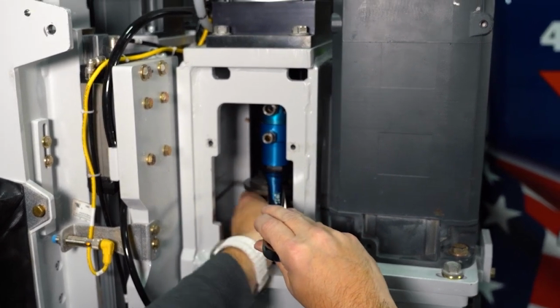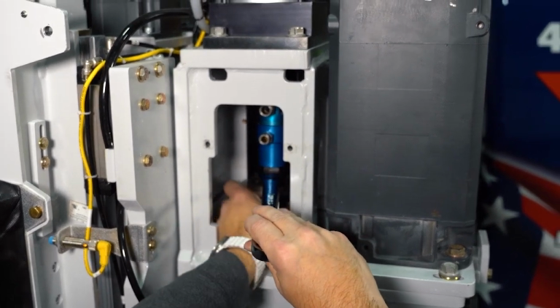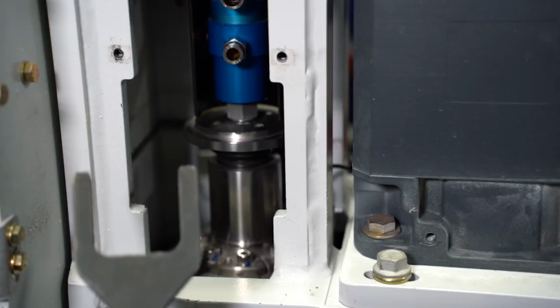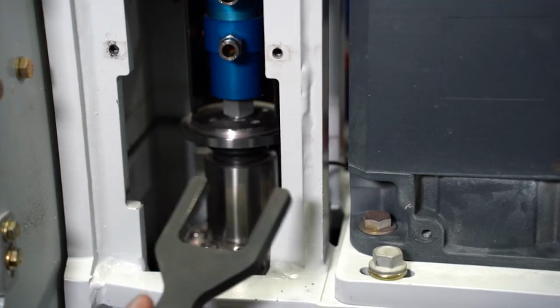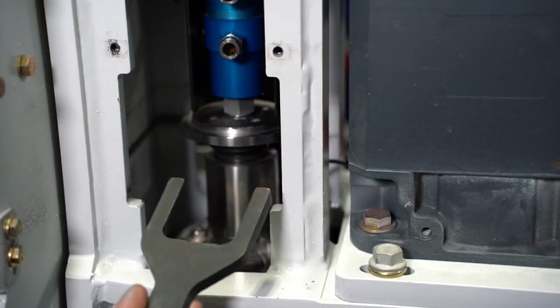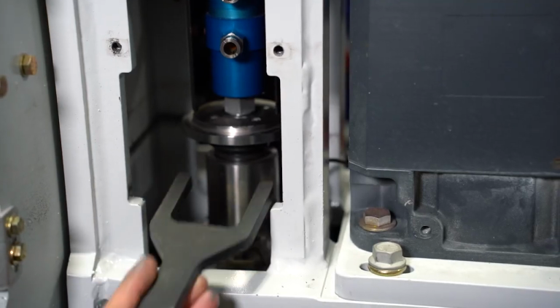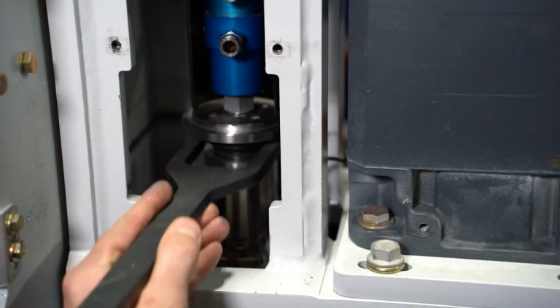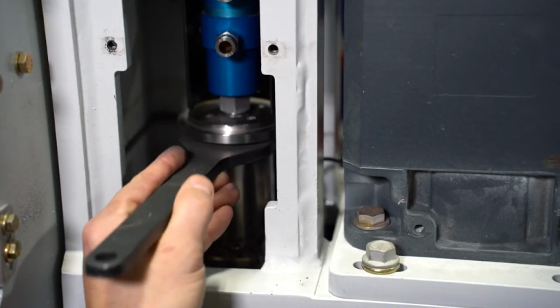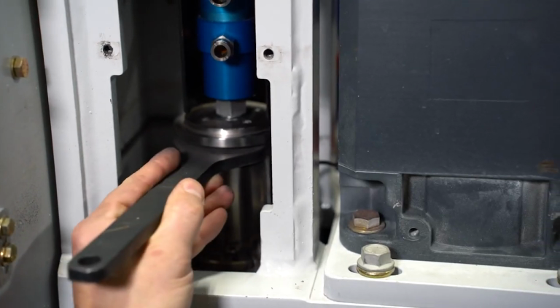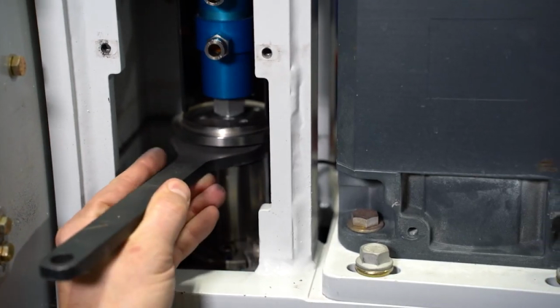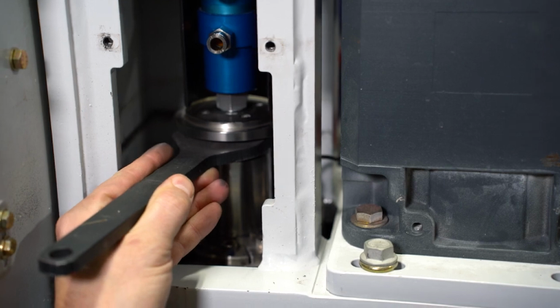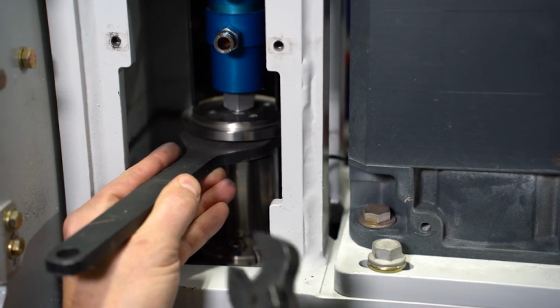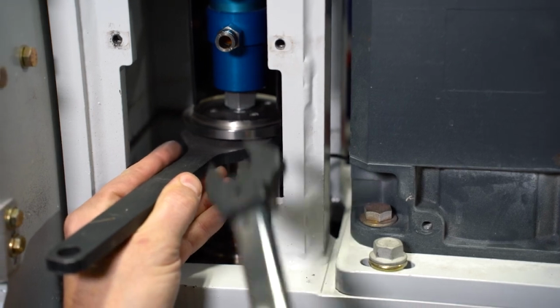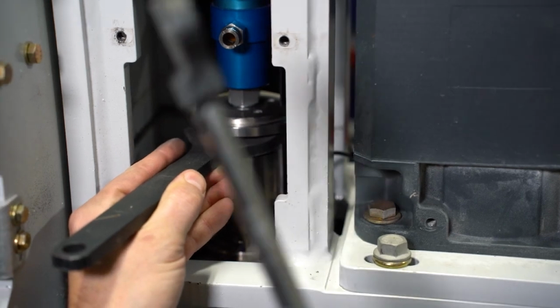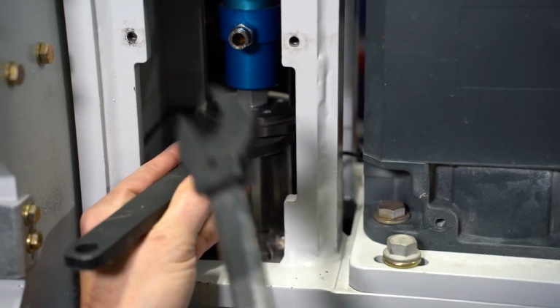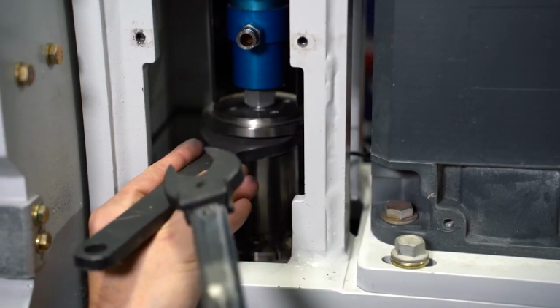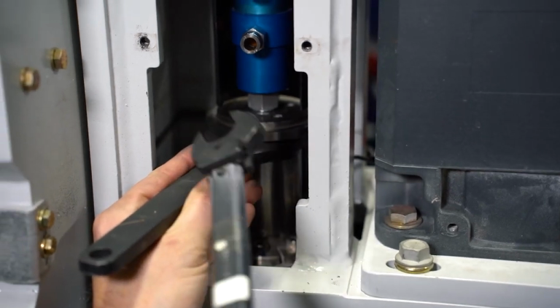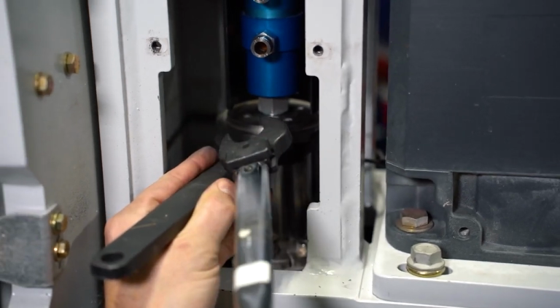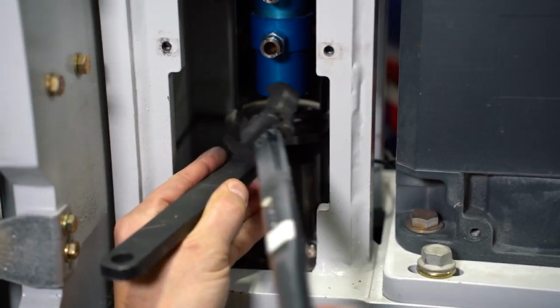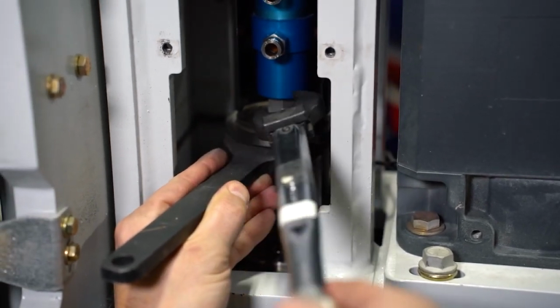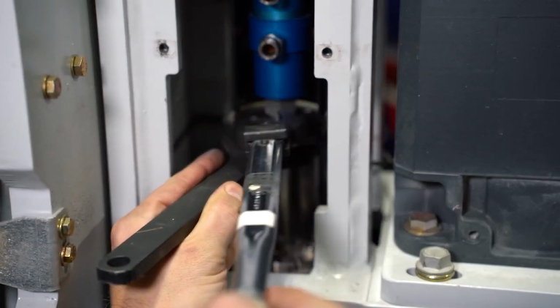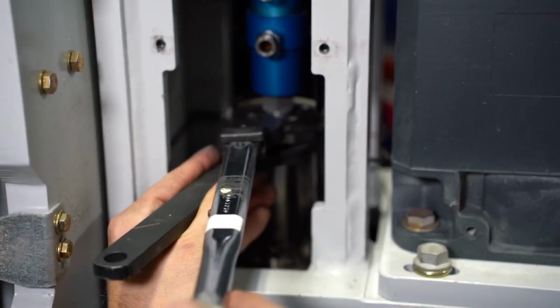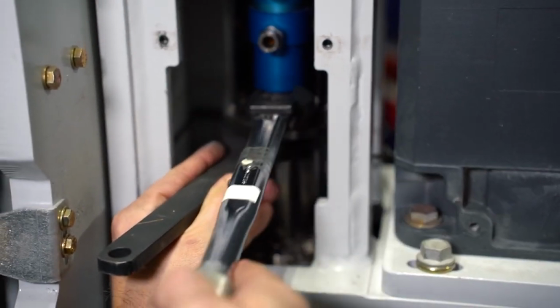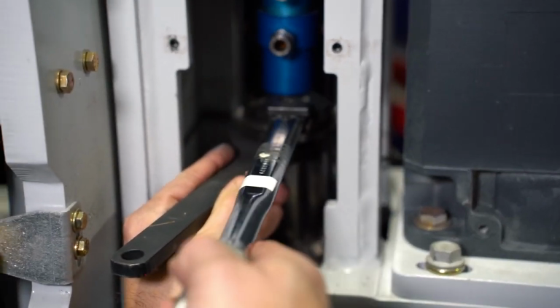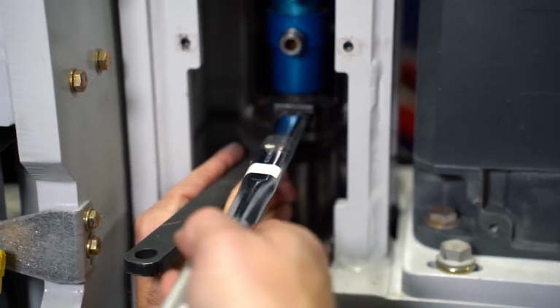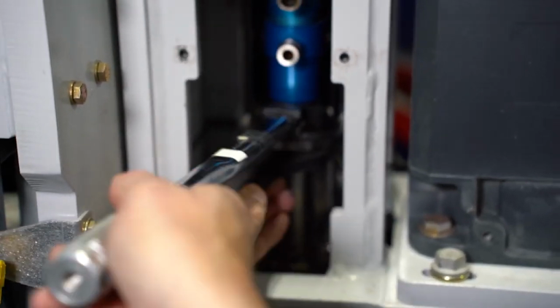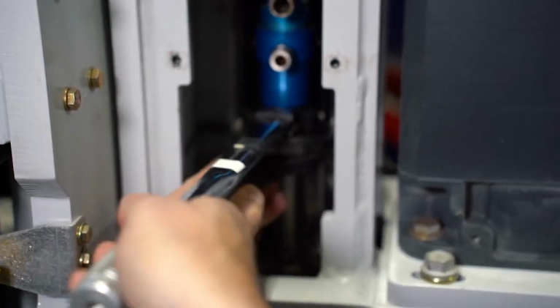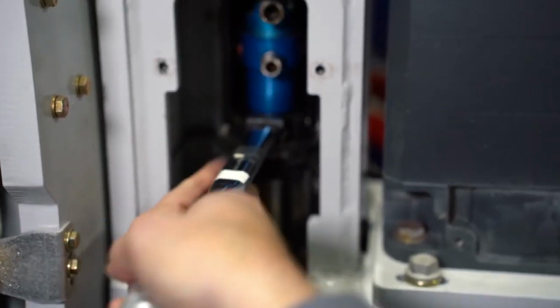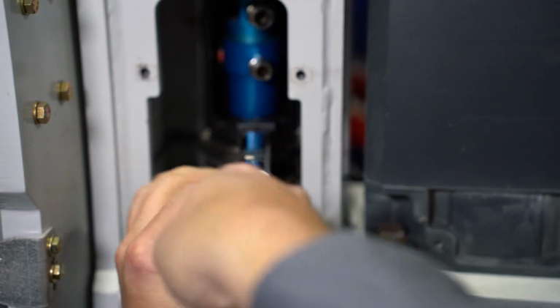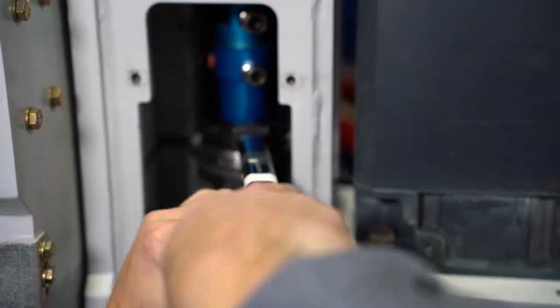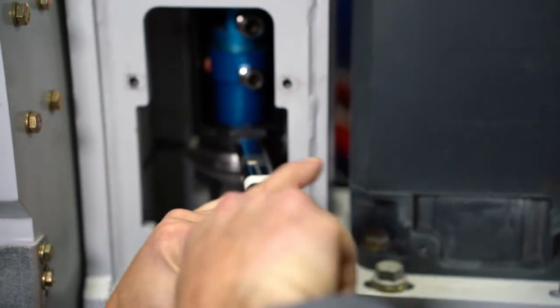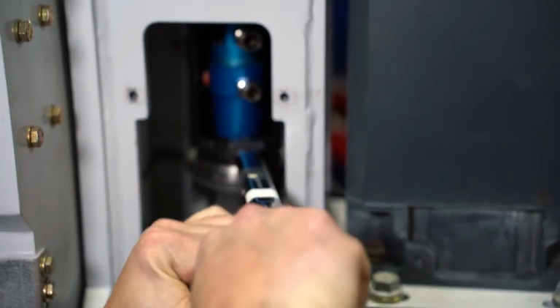Now we're going to take our rotary union wrench, put it on the flats of the spindle. Take your torque wrench, which is set to 25 foot-pounds, and torque that down.